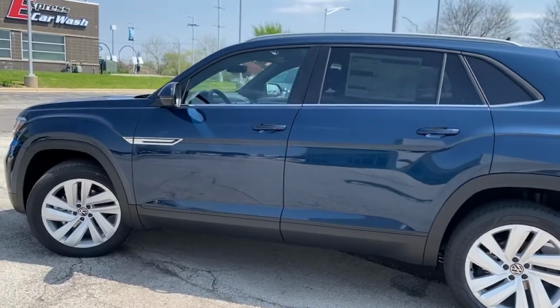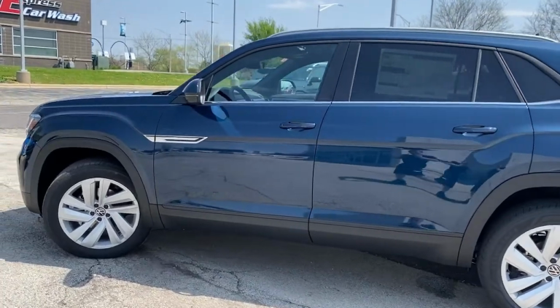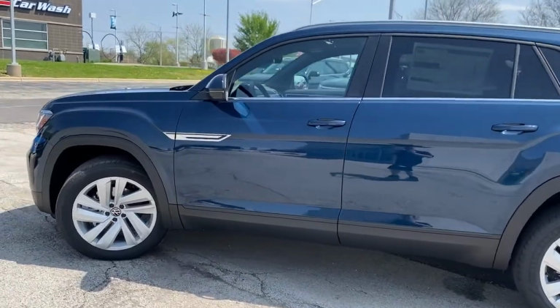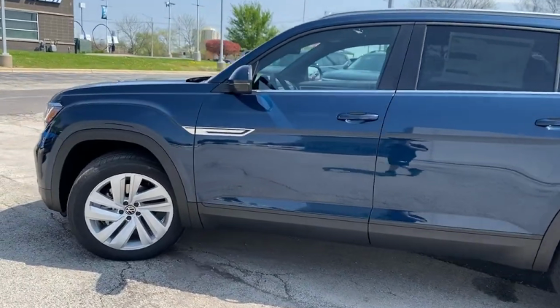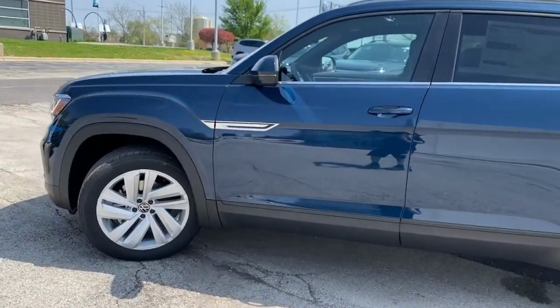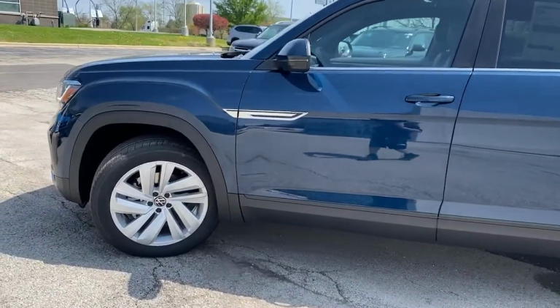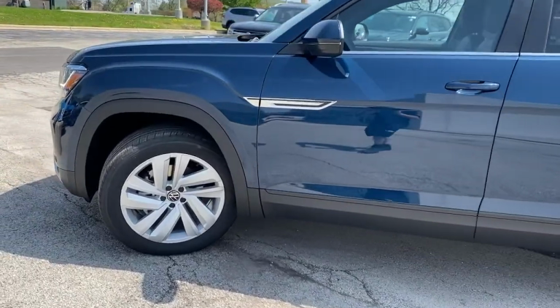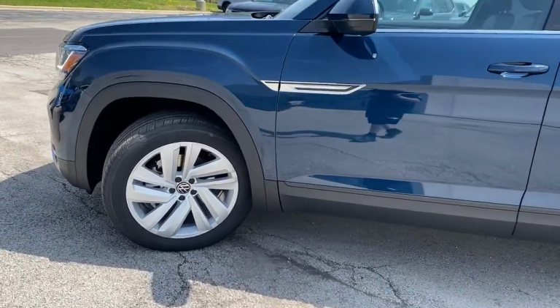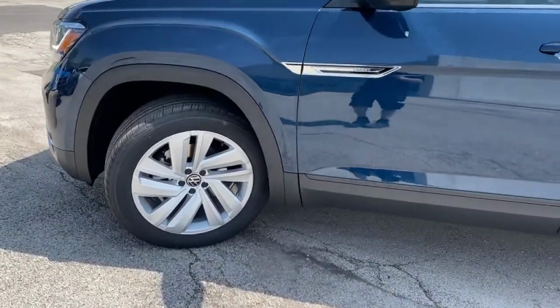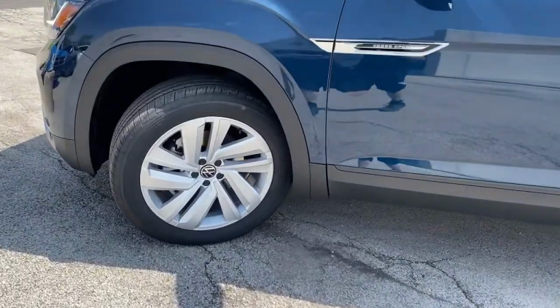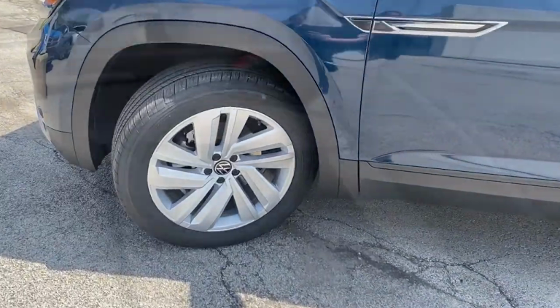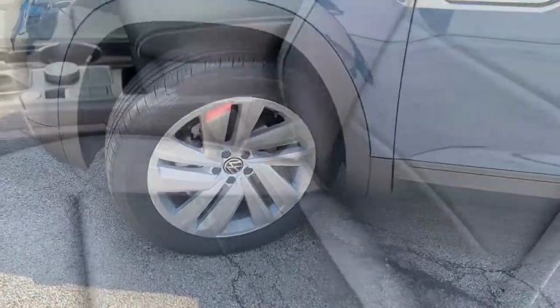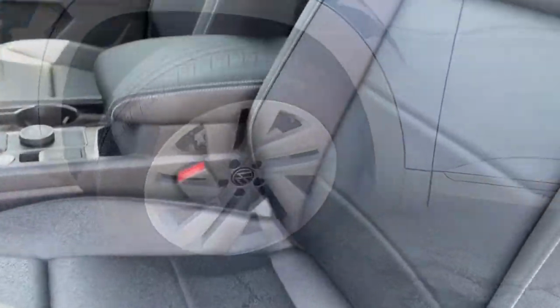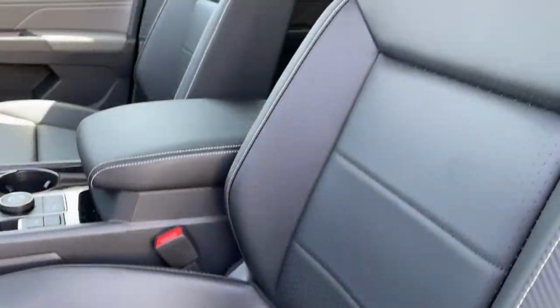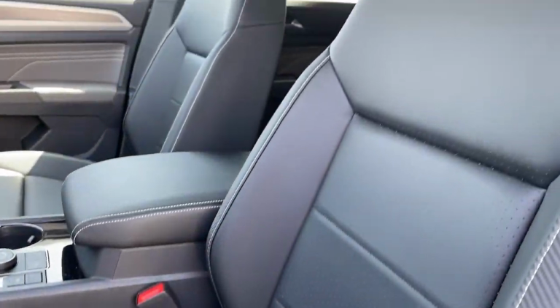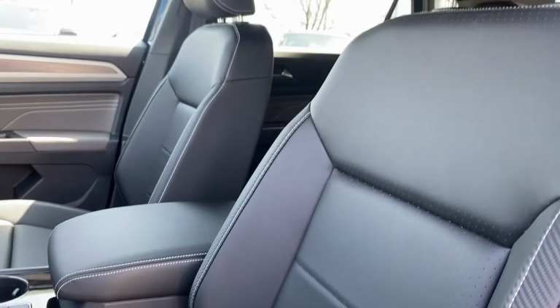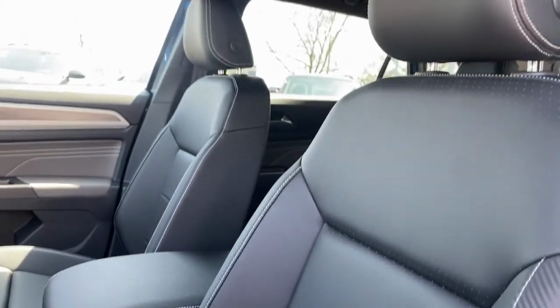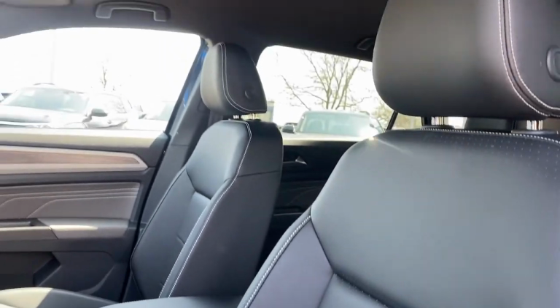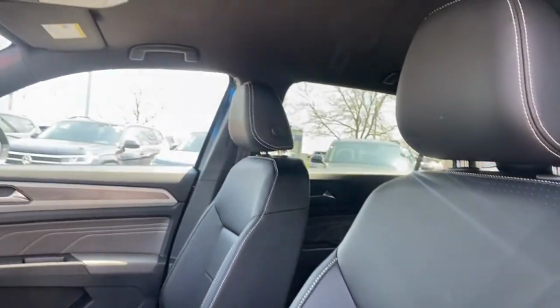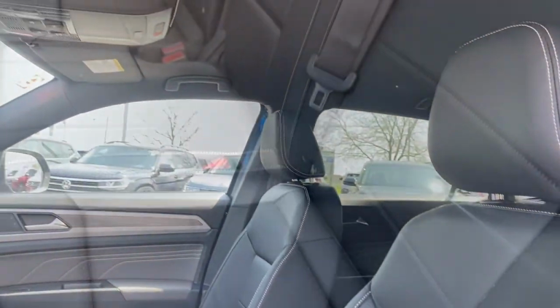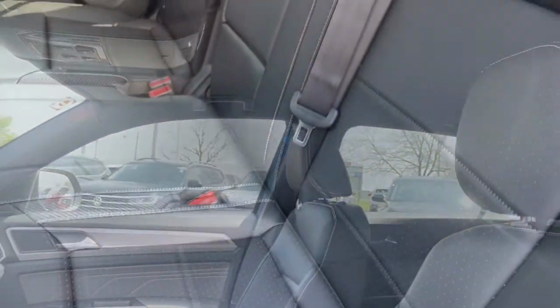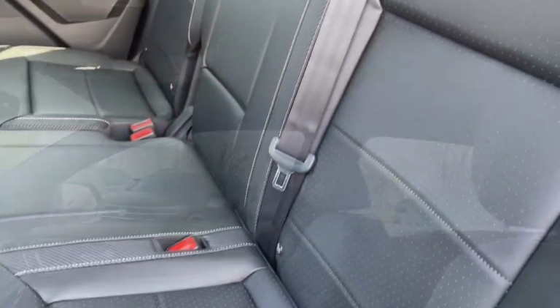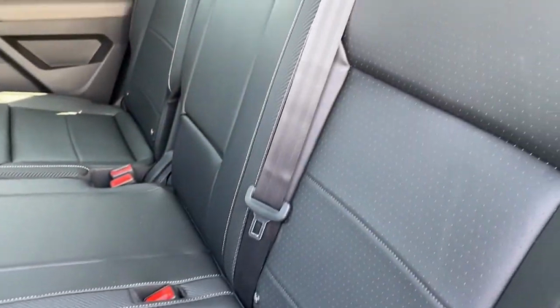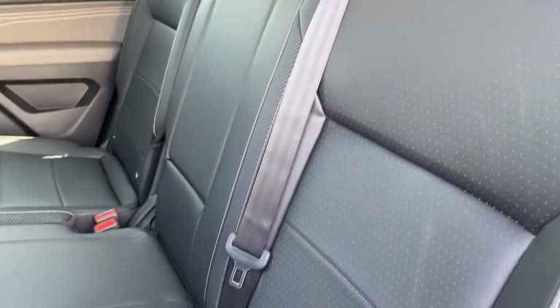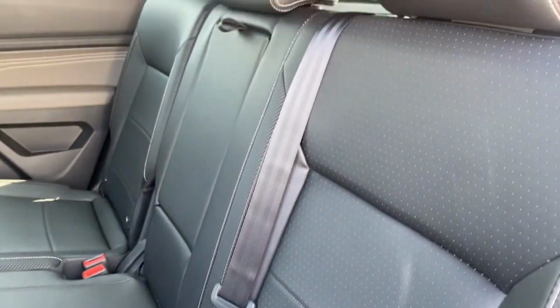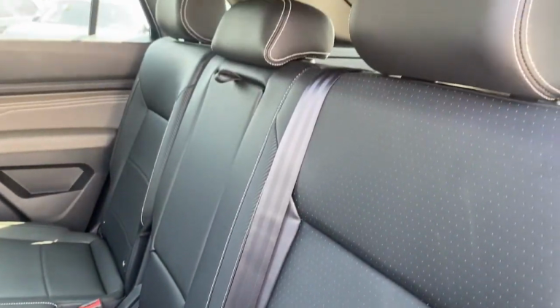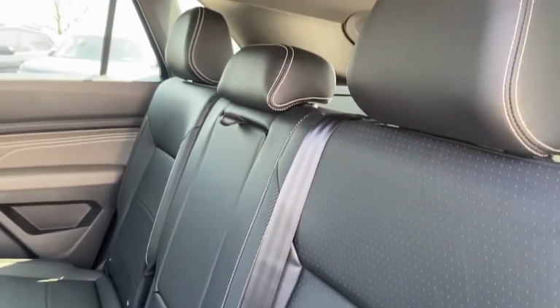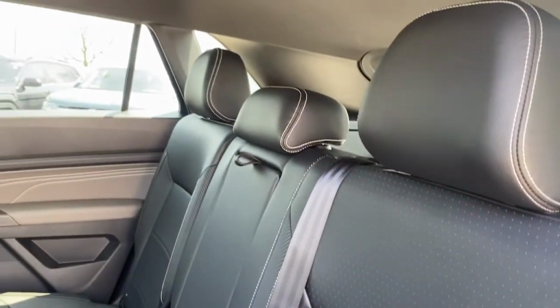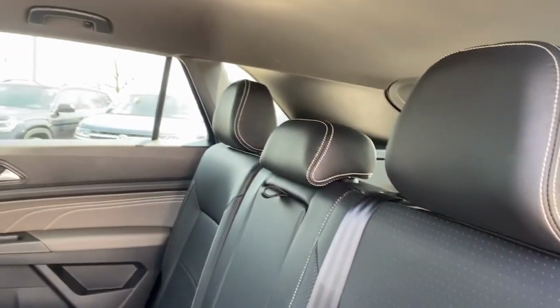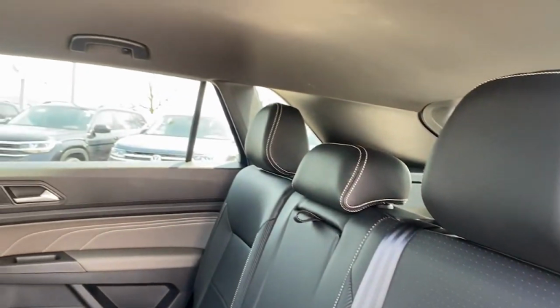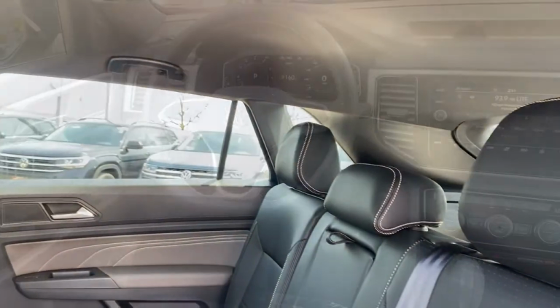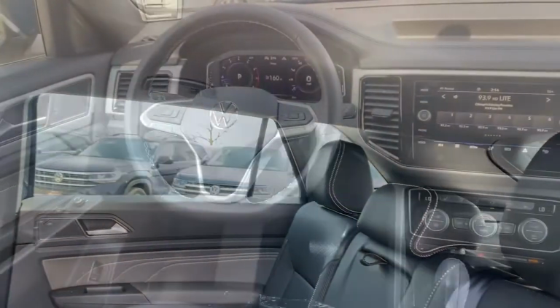Blind spot monitor, stability control, 8-speed AT, auto-dimming rearview mirror, intermittent wipers. Come in for a test drive.